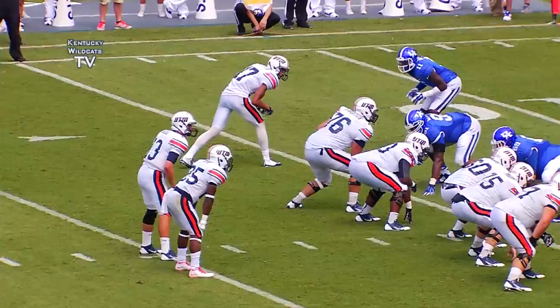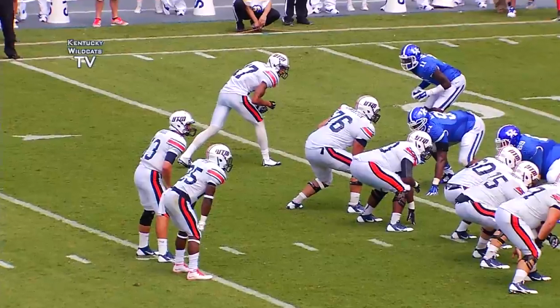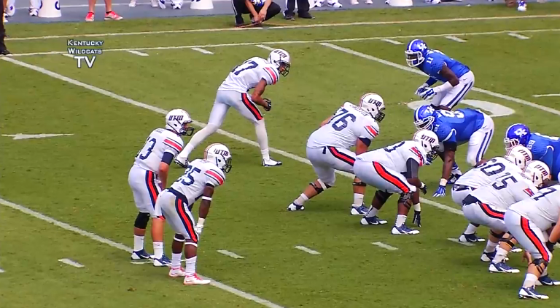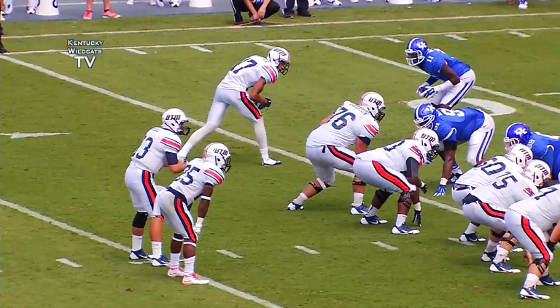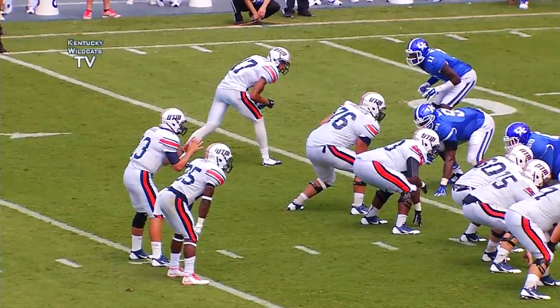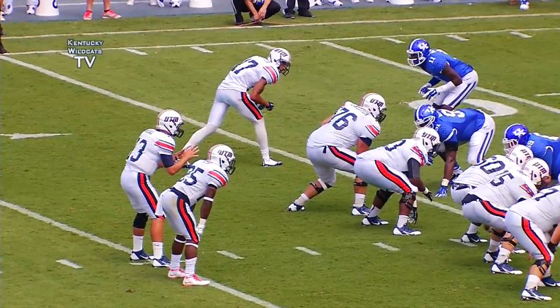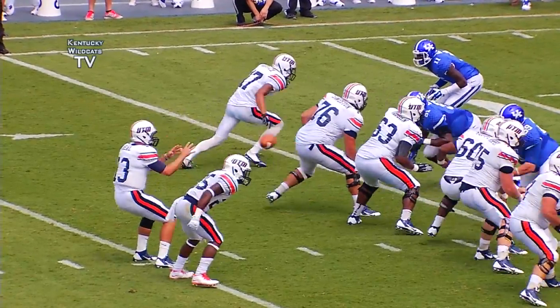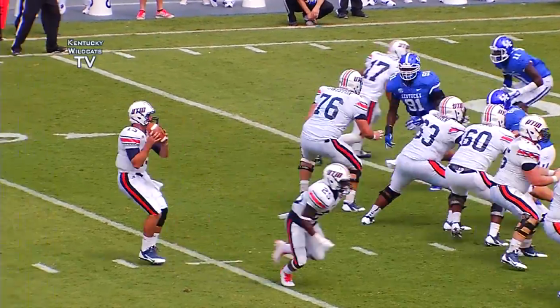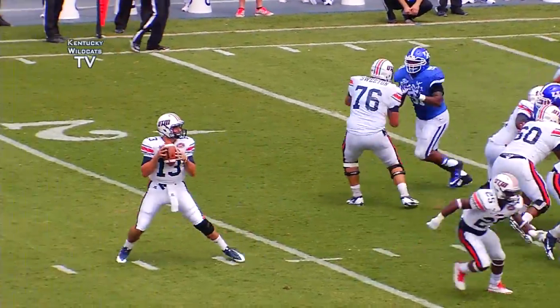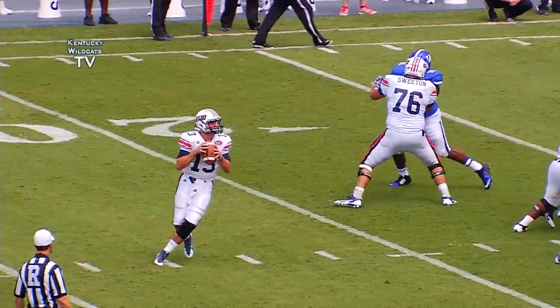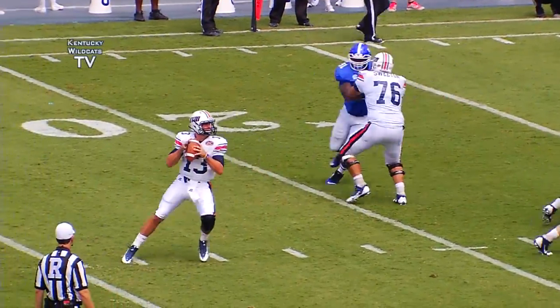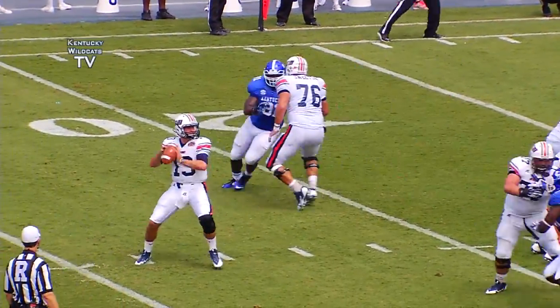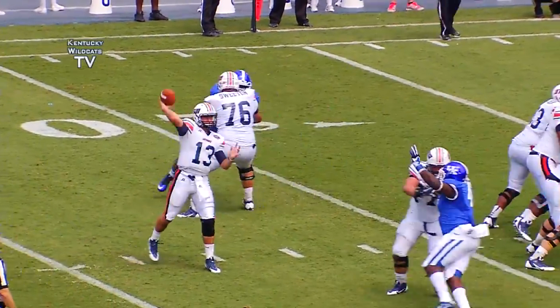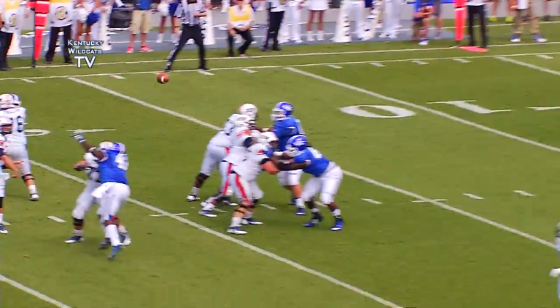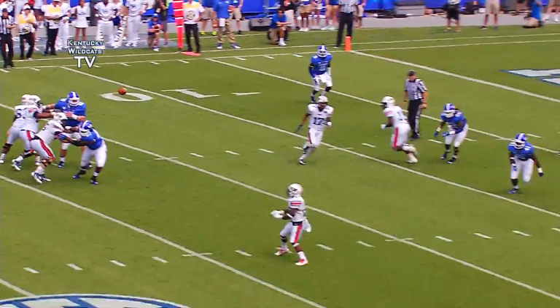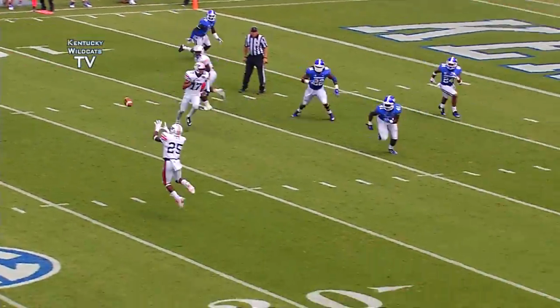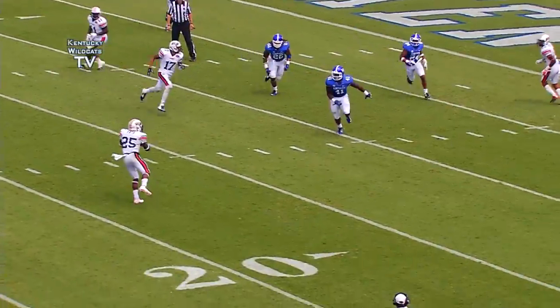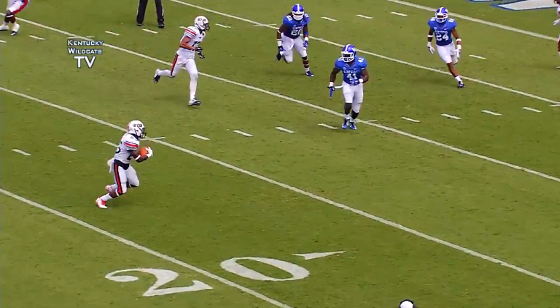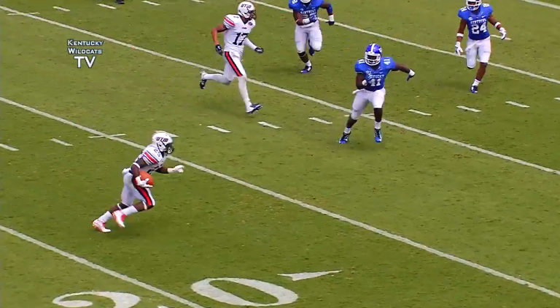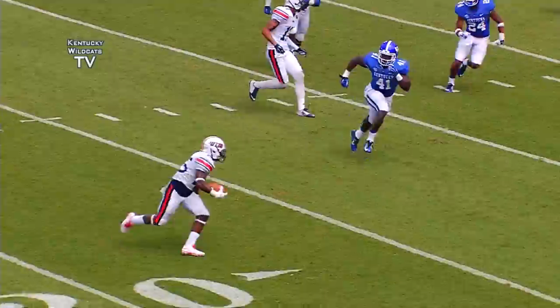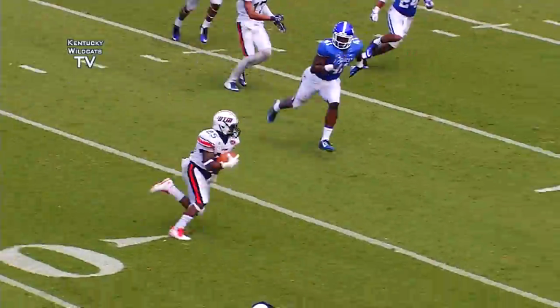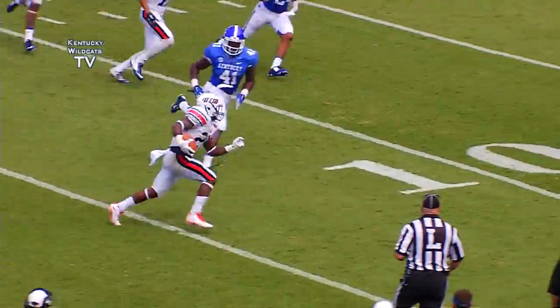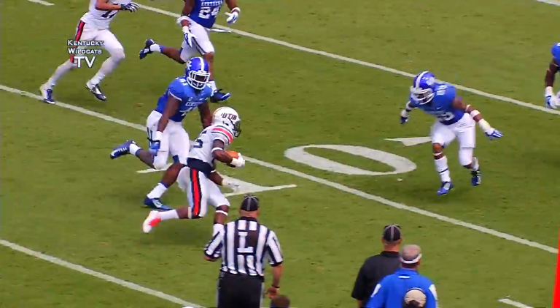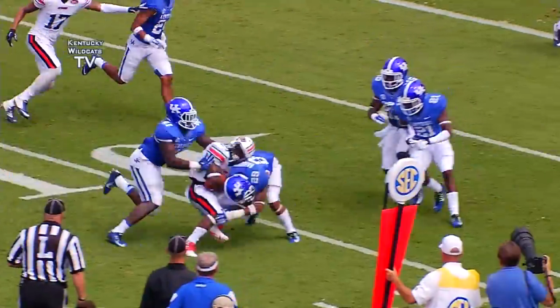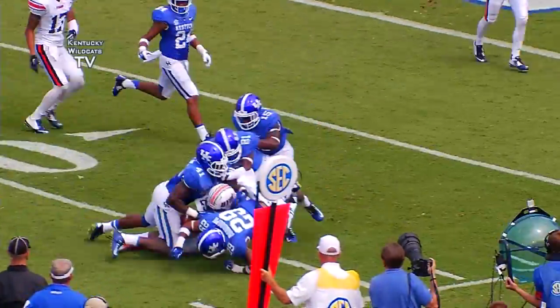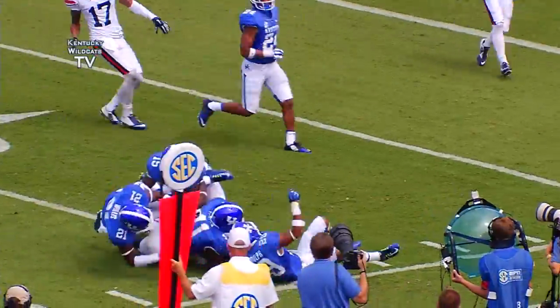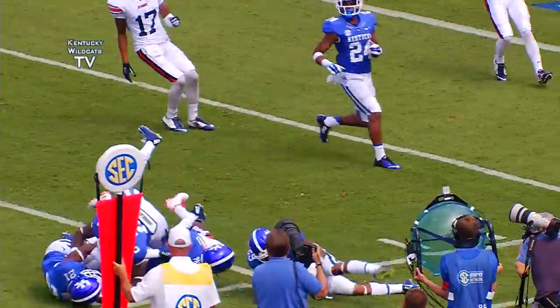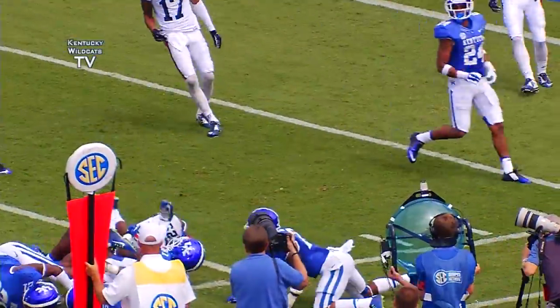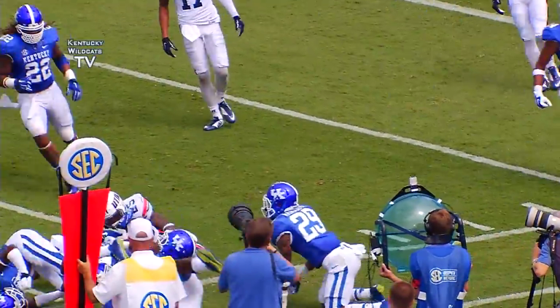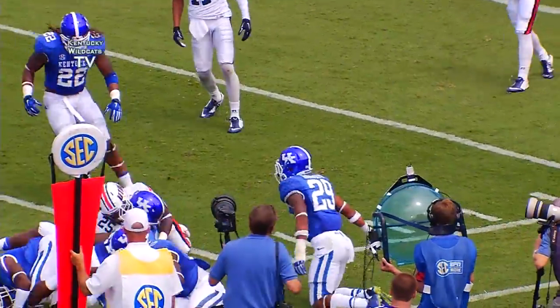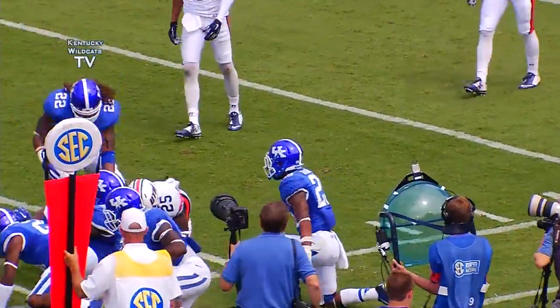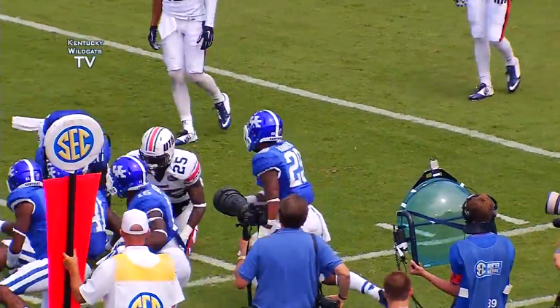45-0 Kentucky in front as Neal operates from the shotgun. Looks to his right, floats it out in the flat and he's got Fair at the 15, running to the near sideline, hammered at the 10 yard line.